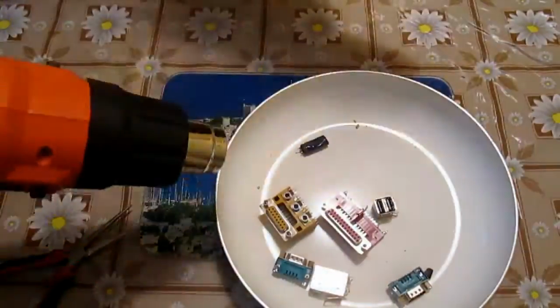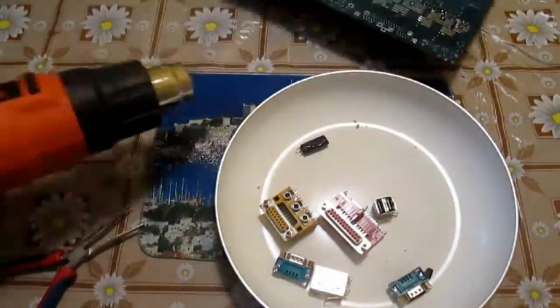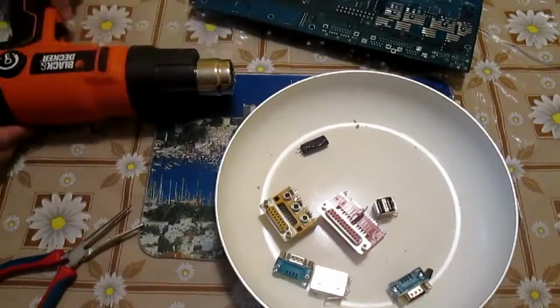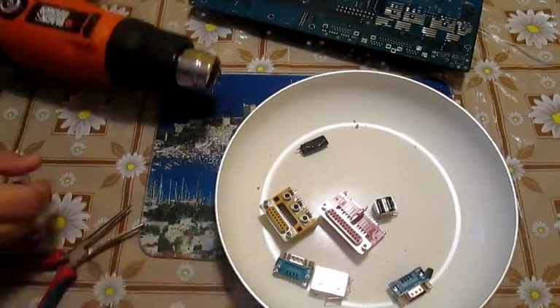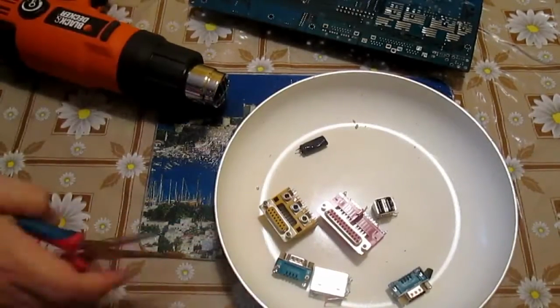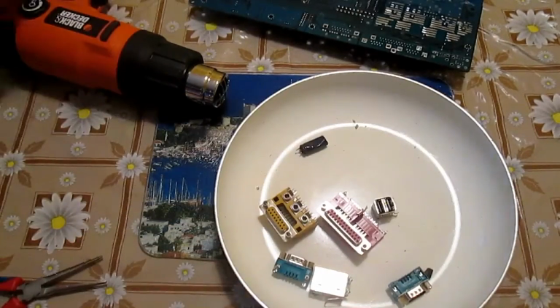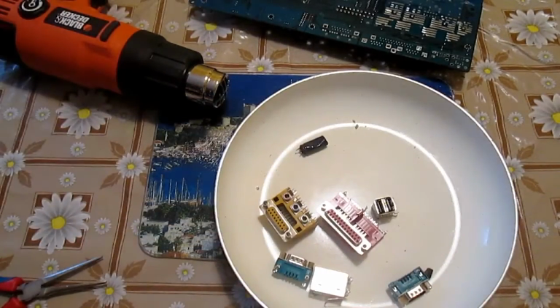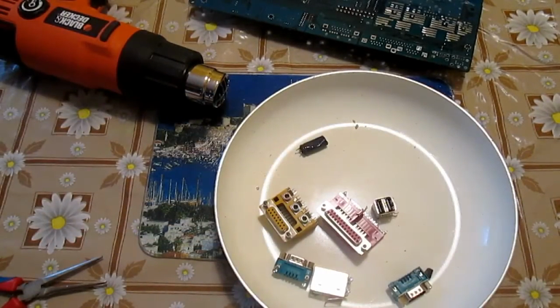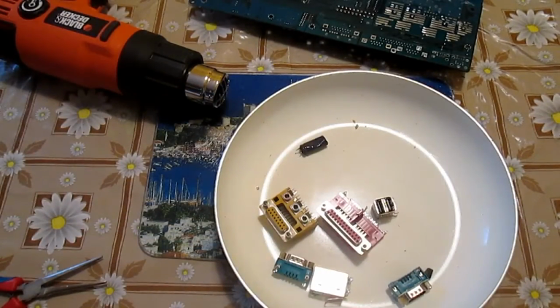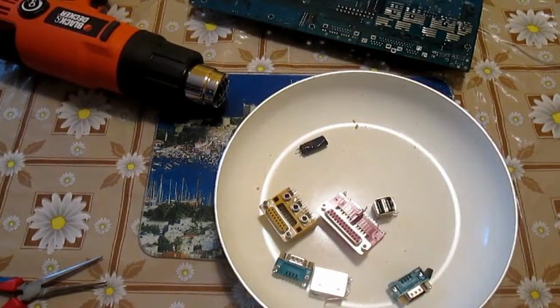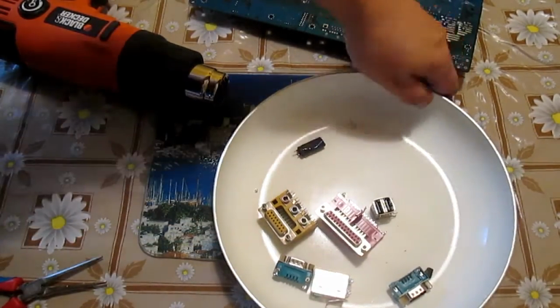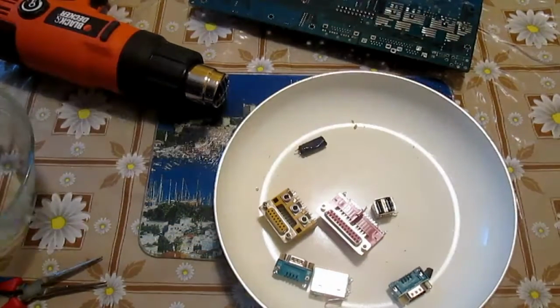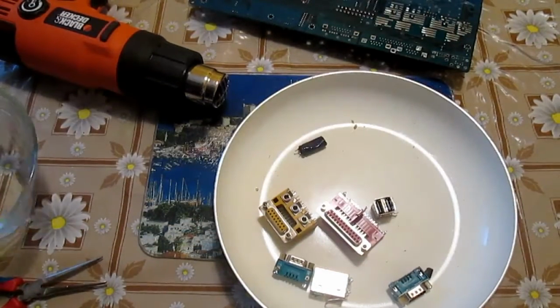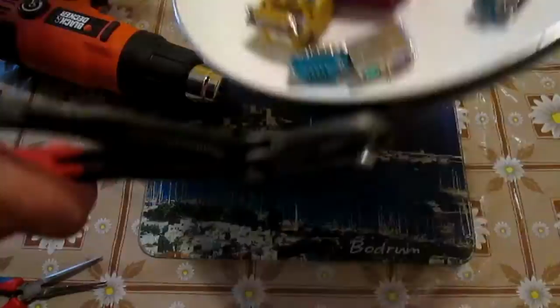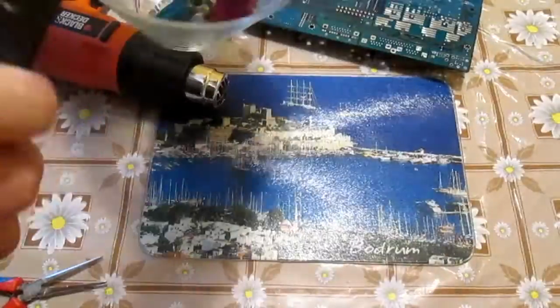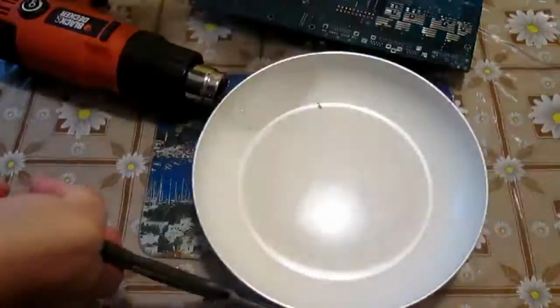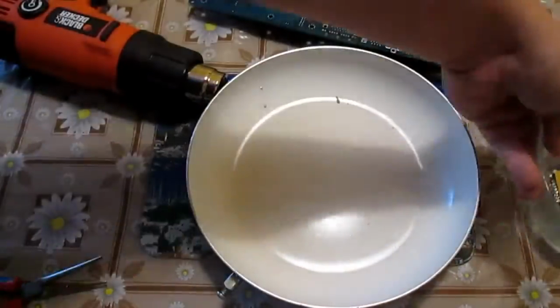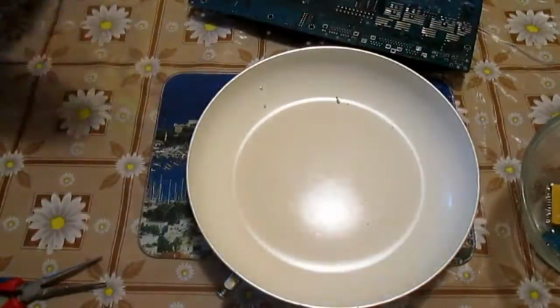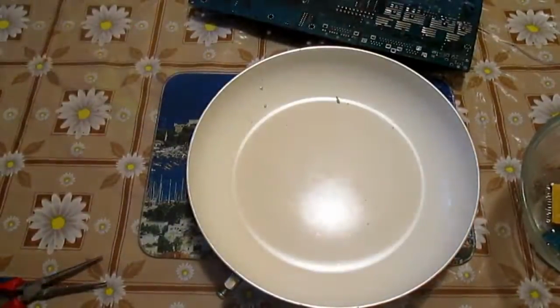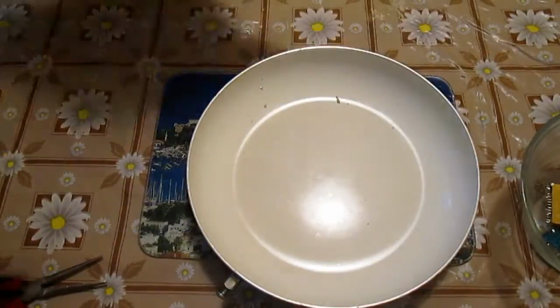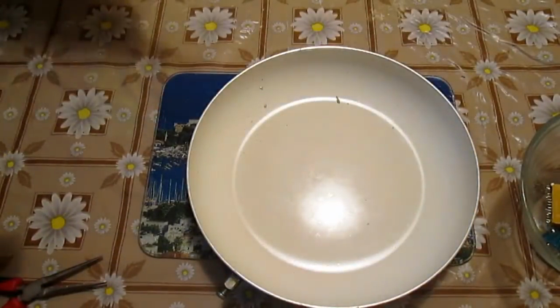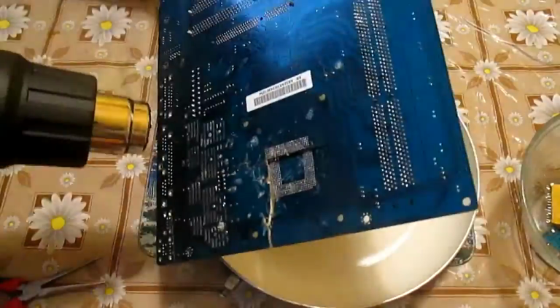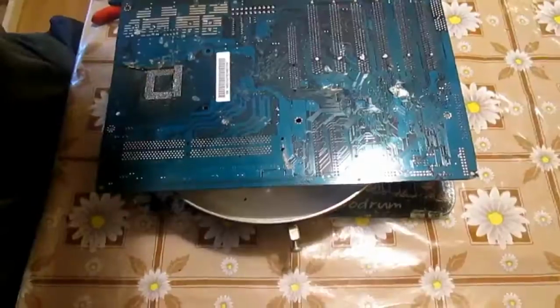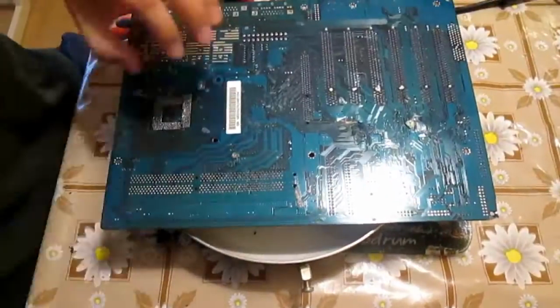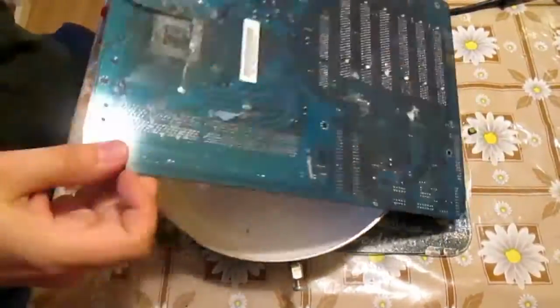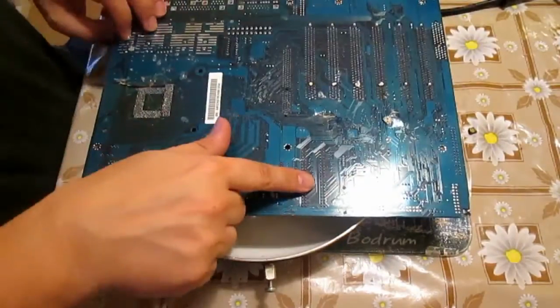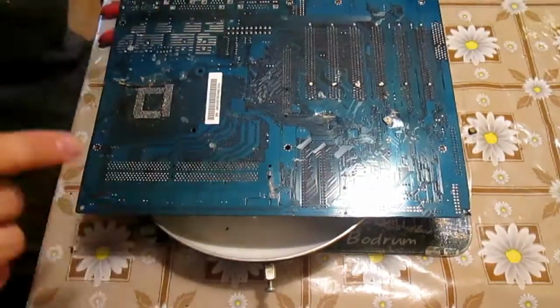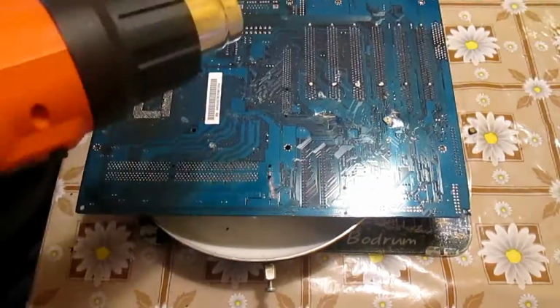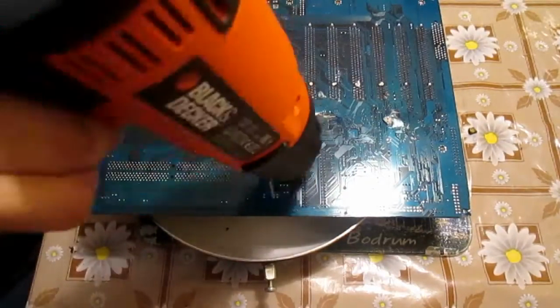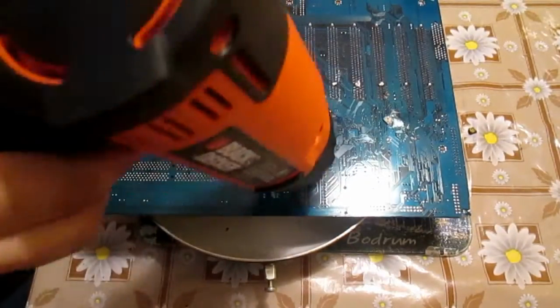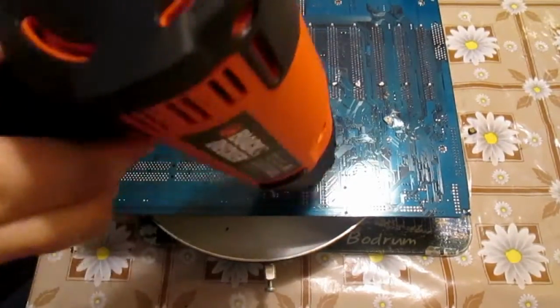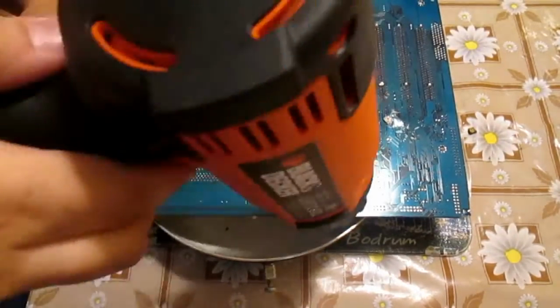A very good idea is also to prepare some other bin or container to collect the parts, because if you leave them in your primary working container, they will all get messed with solder eventually.